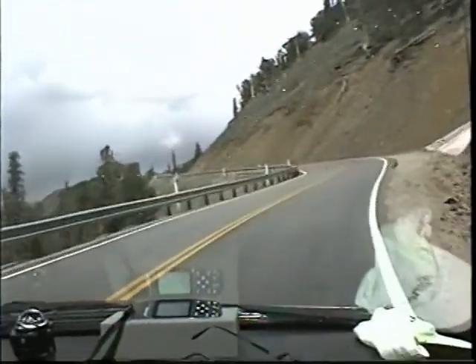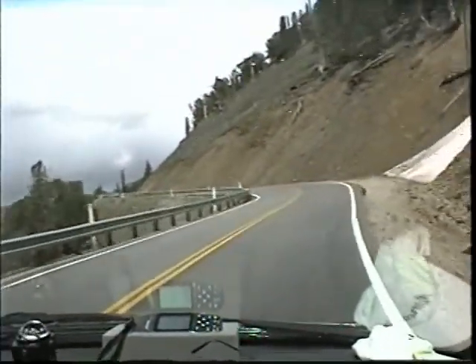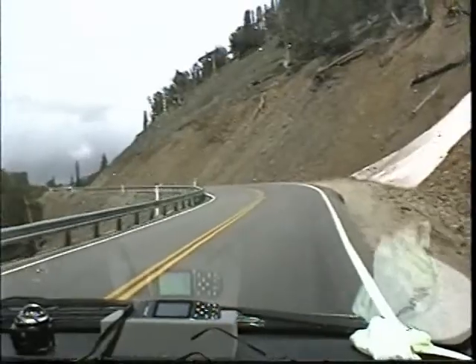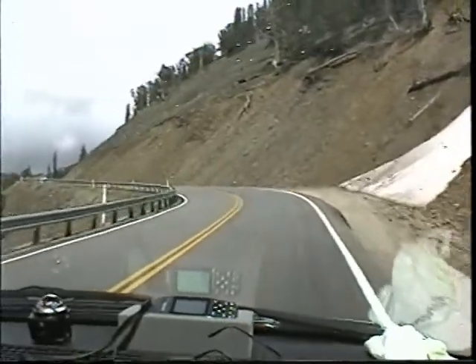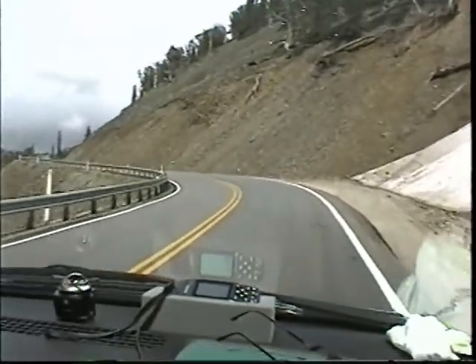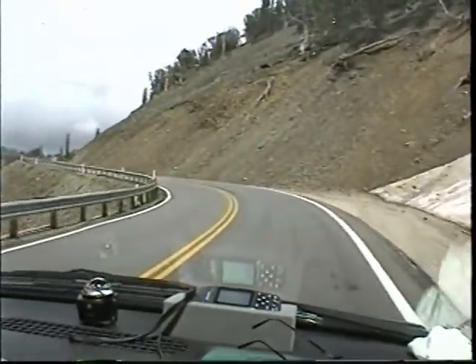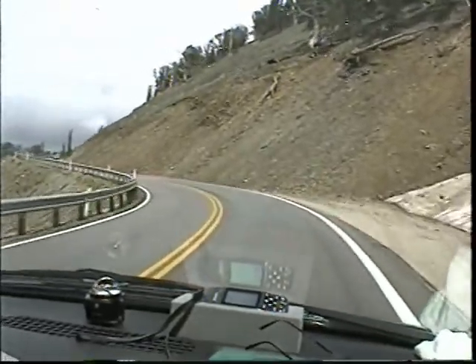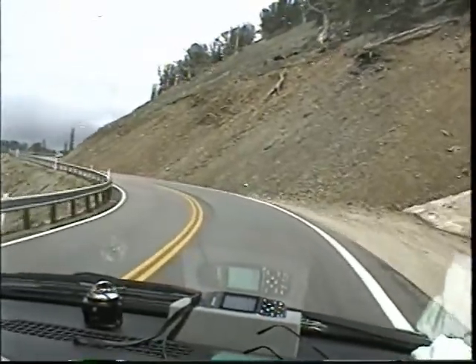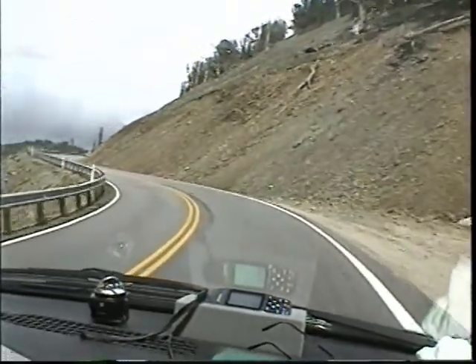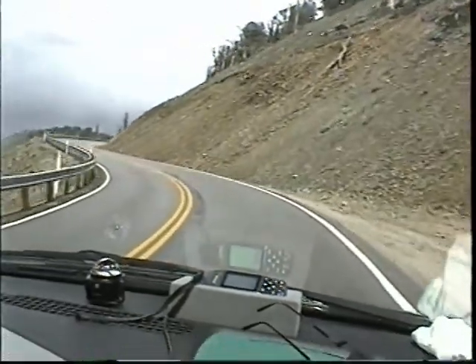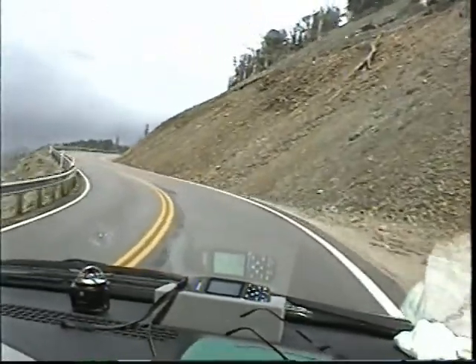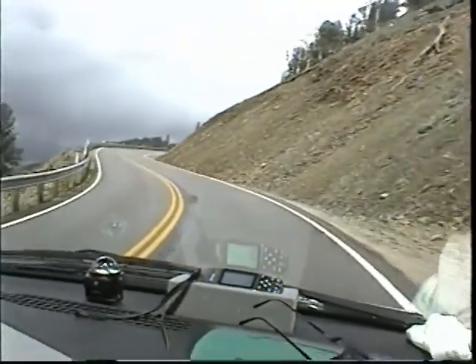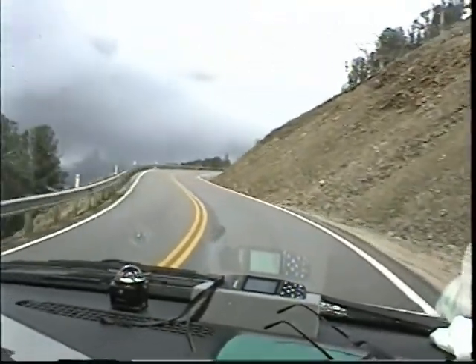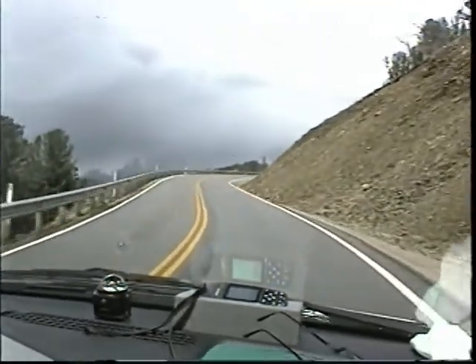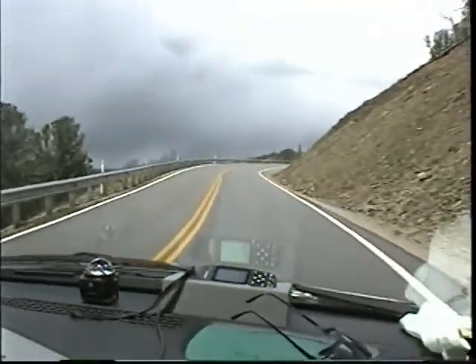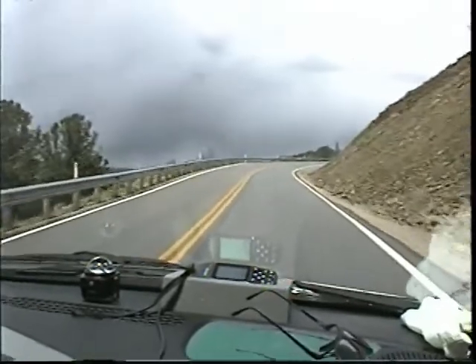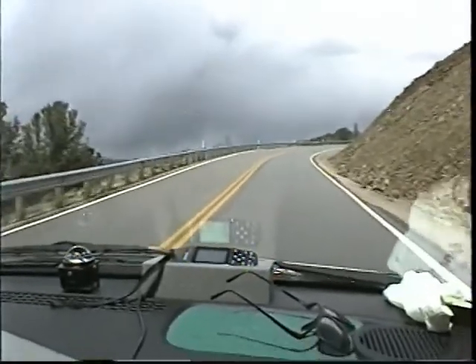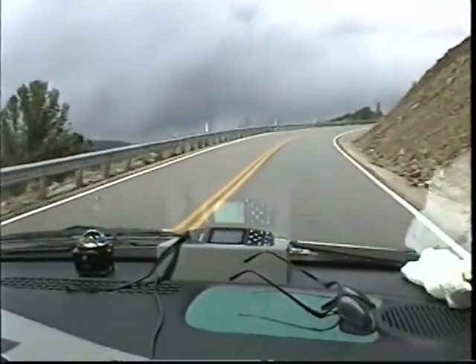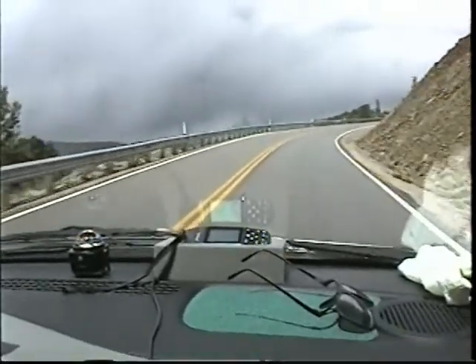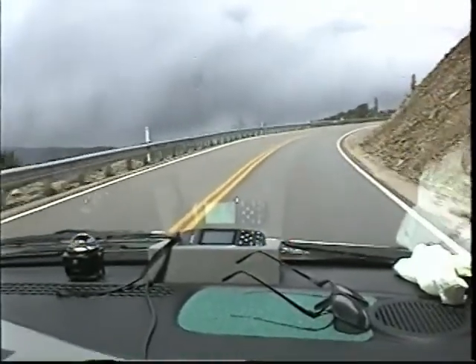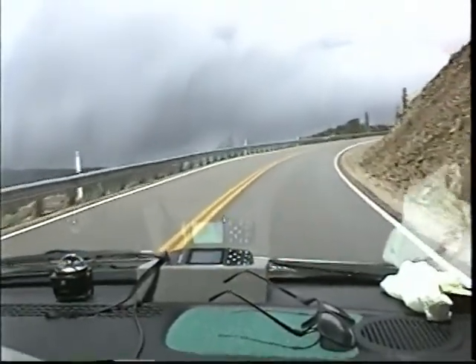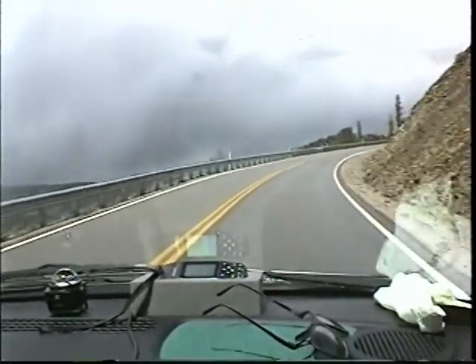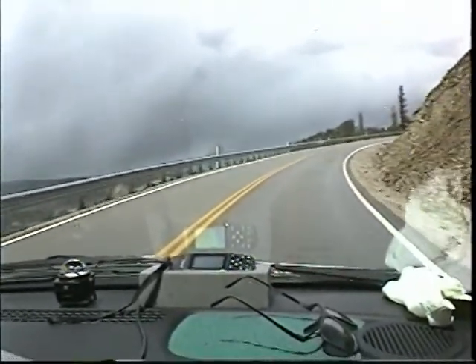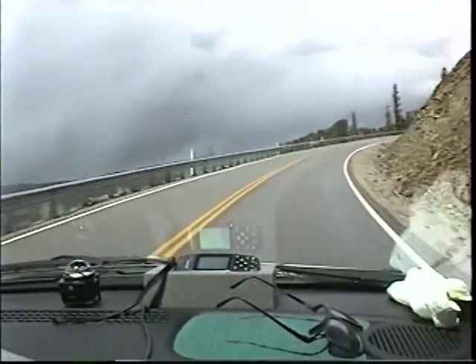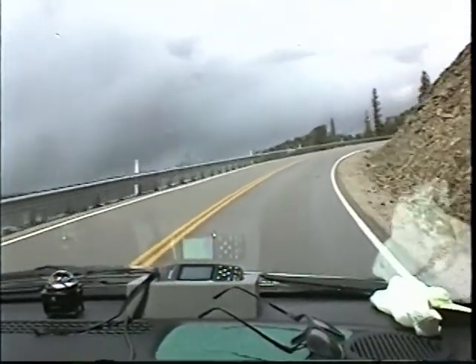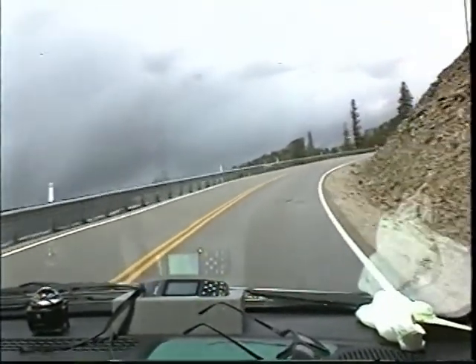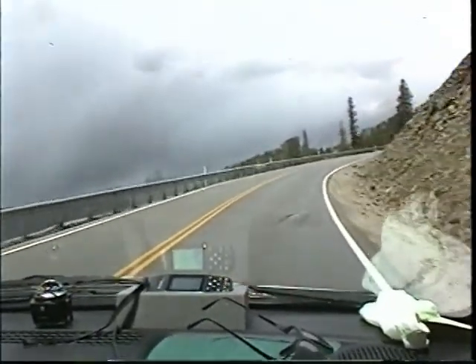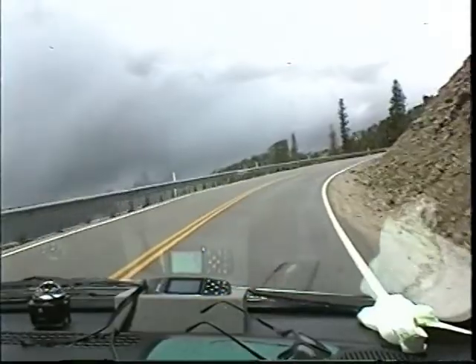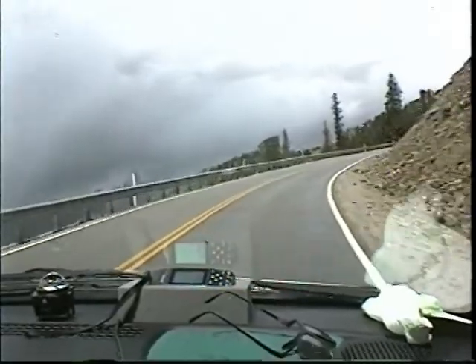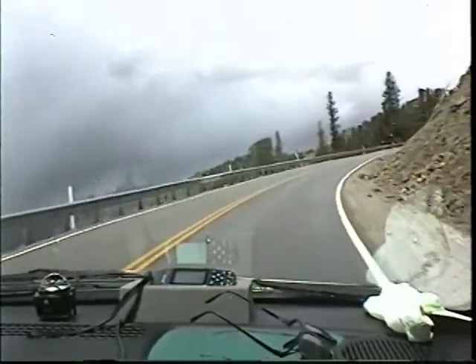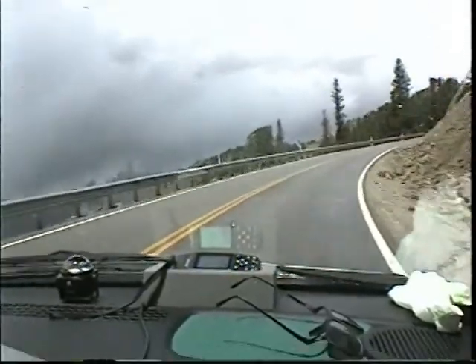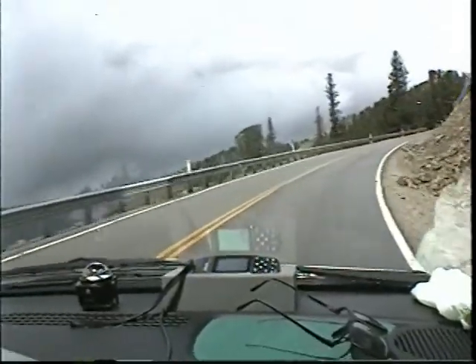I think we must be getting pretty close to the top here. And then what? Then we go down a bit and go over the top again.